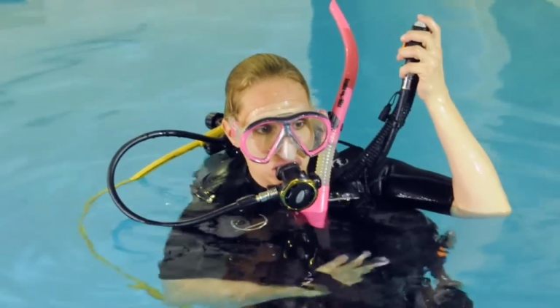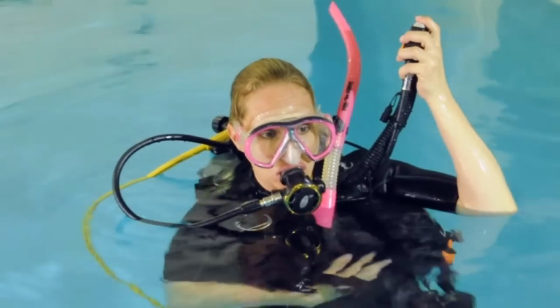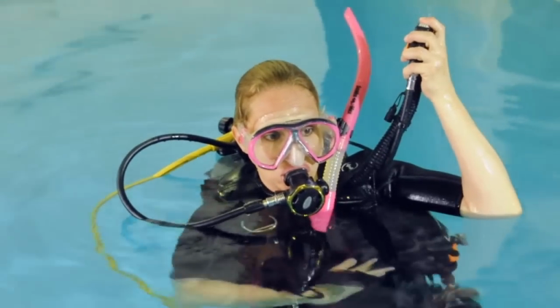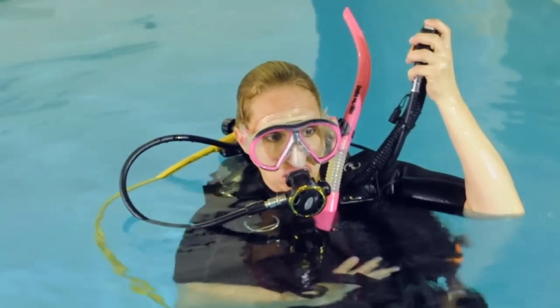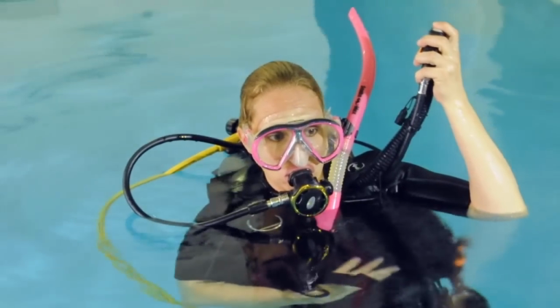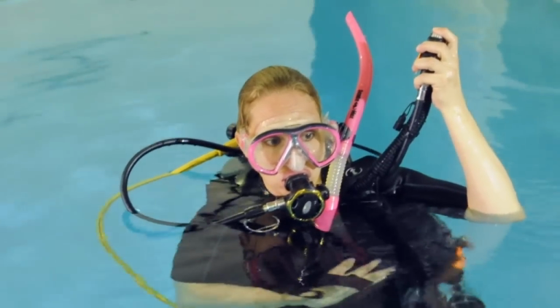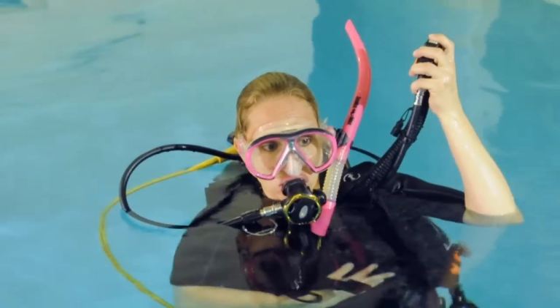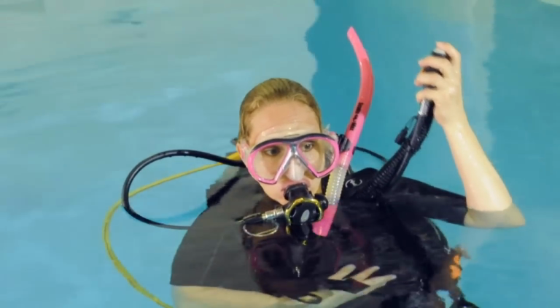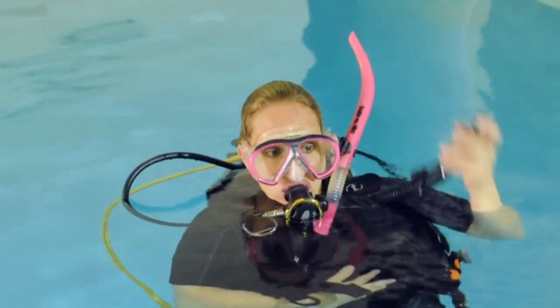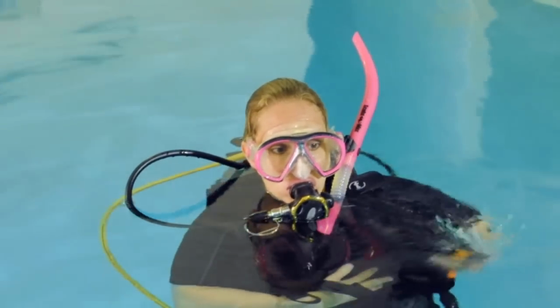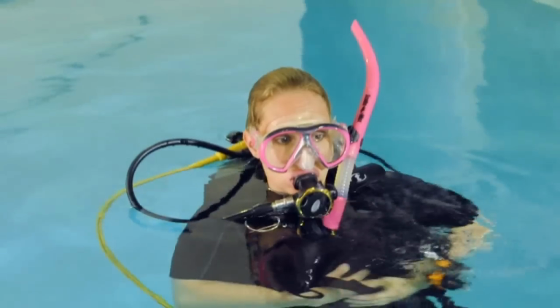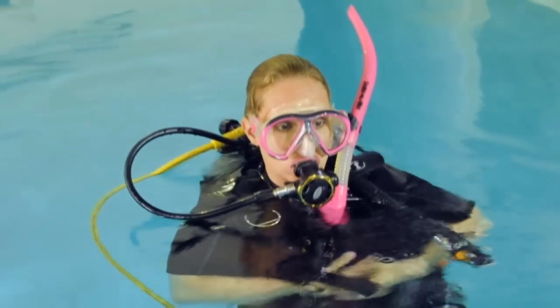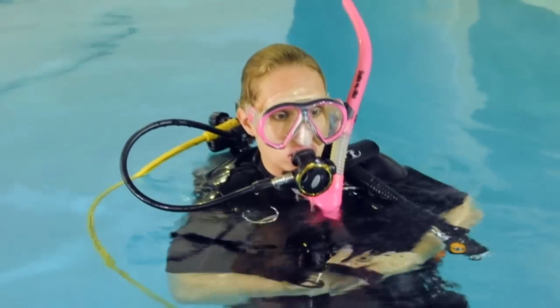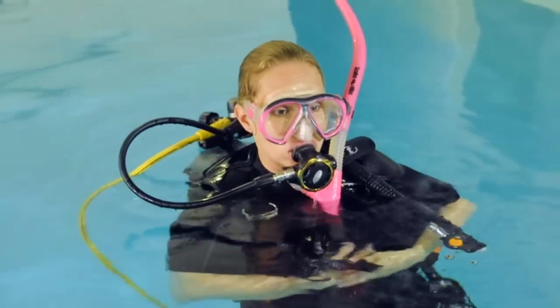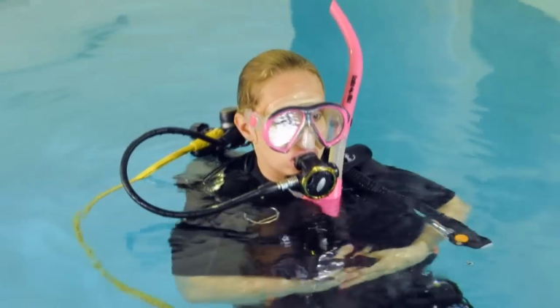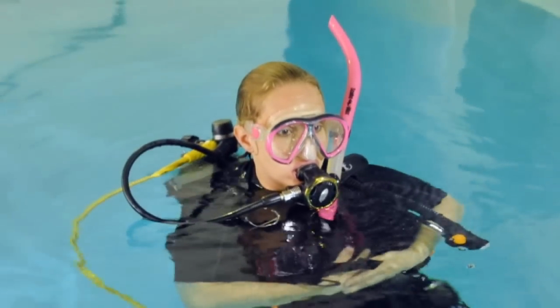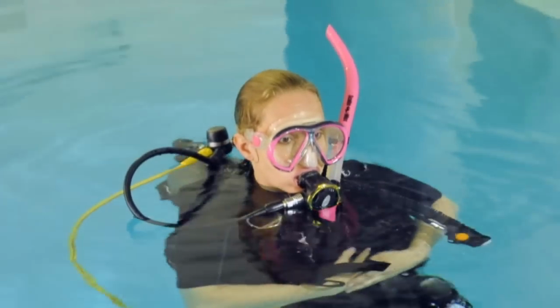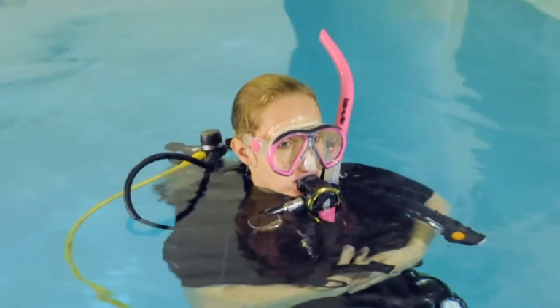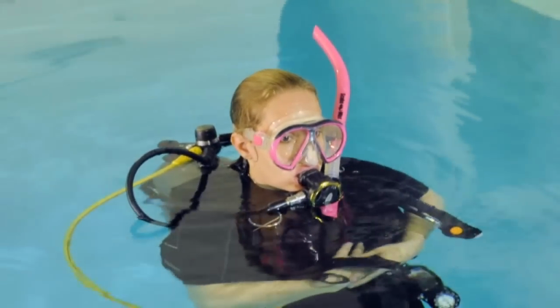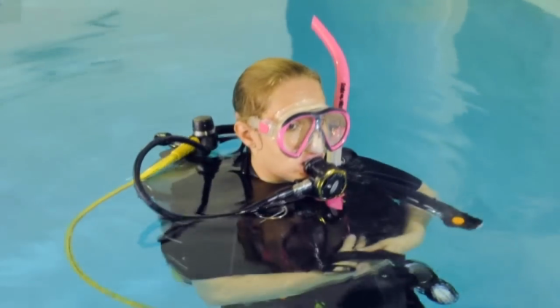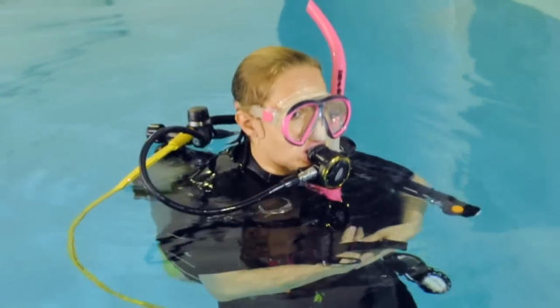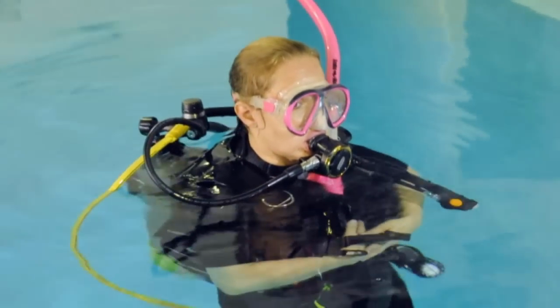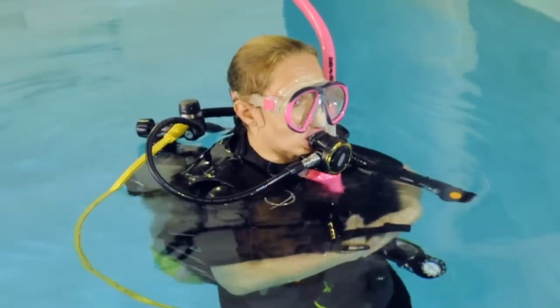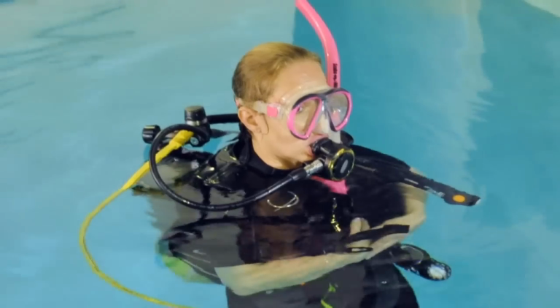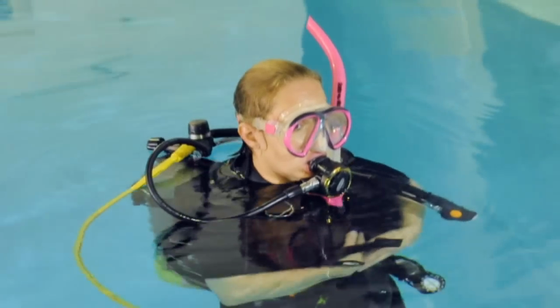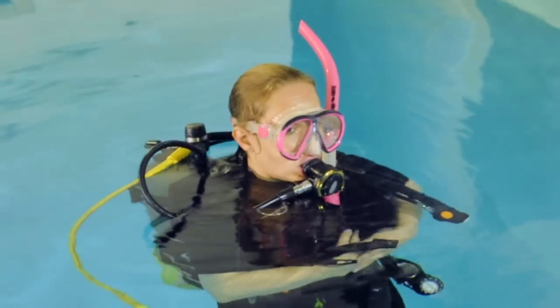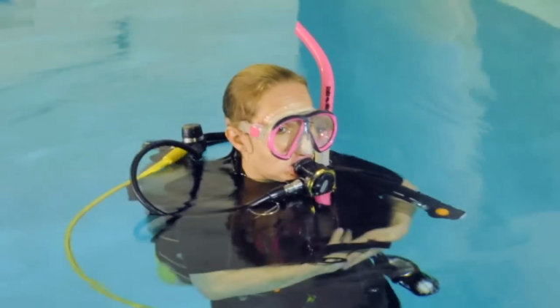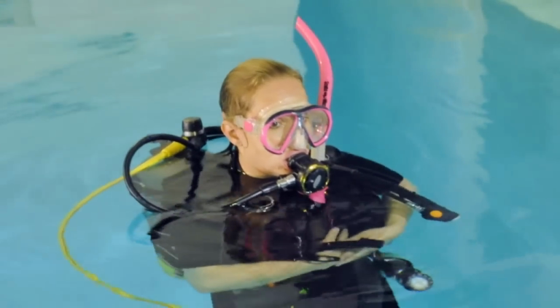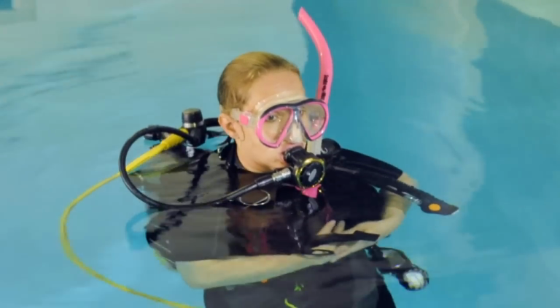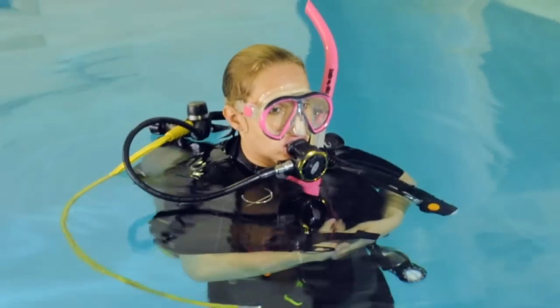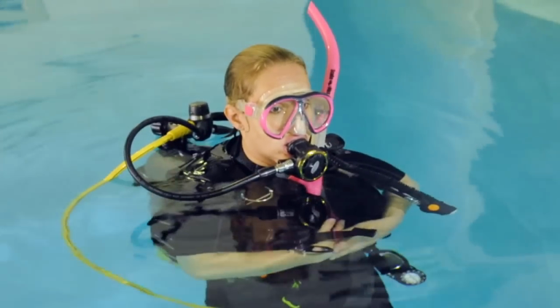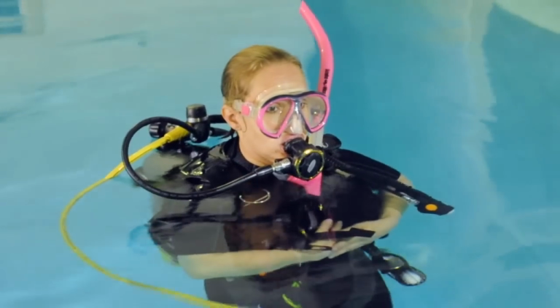After inhaling, hold your breath and relax. Once stabilized, if you are underweighted, your head and mask will float above the surface. The farther above, the more weight you will need to add before retesting.